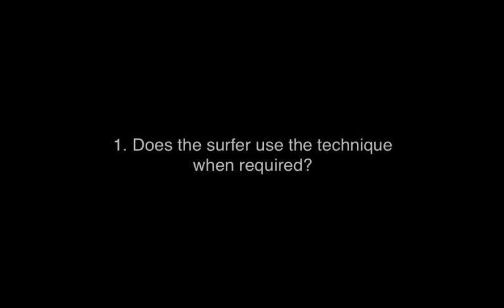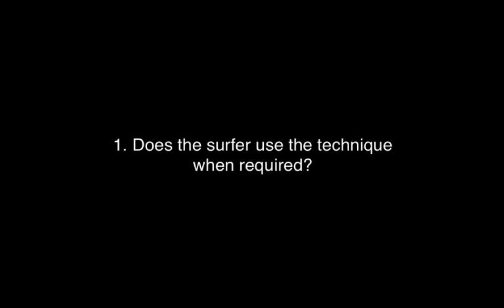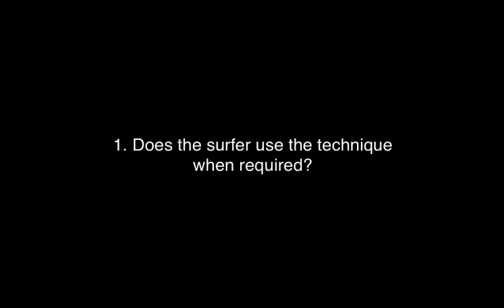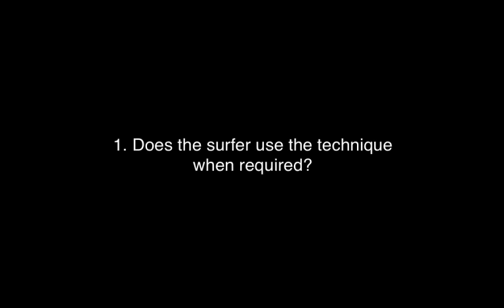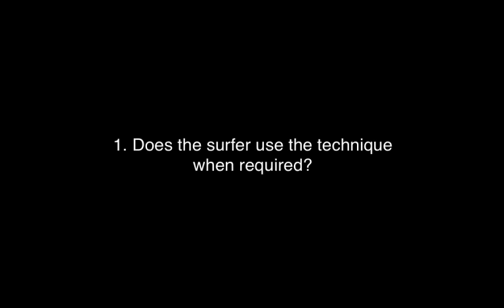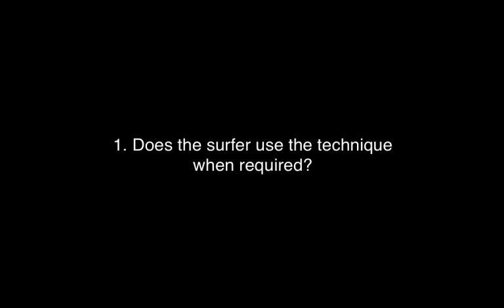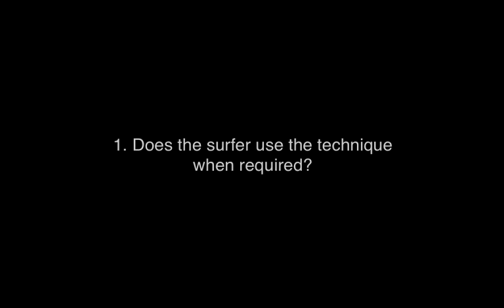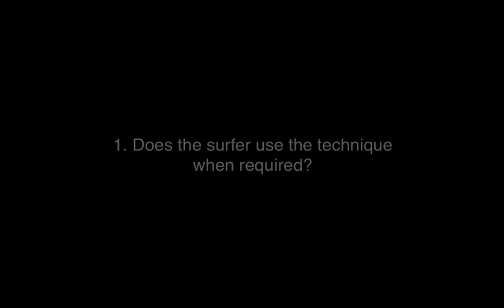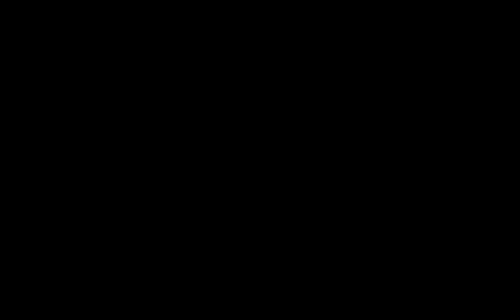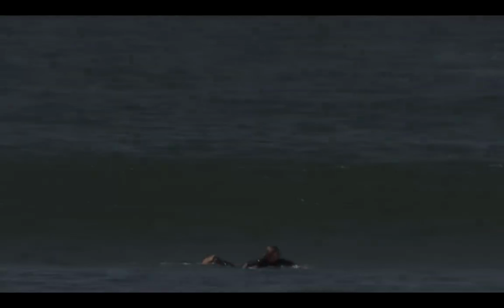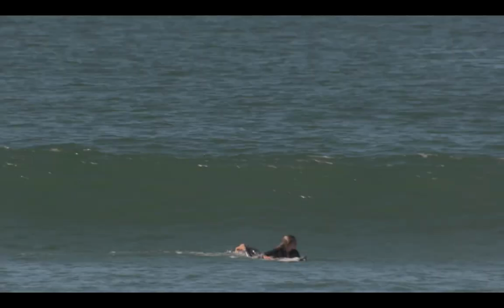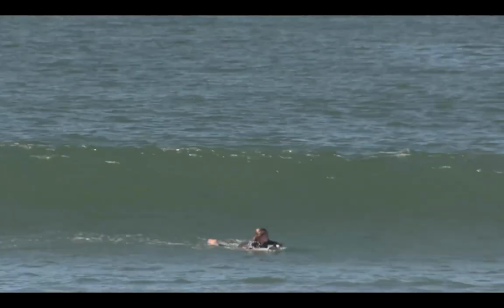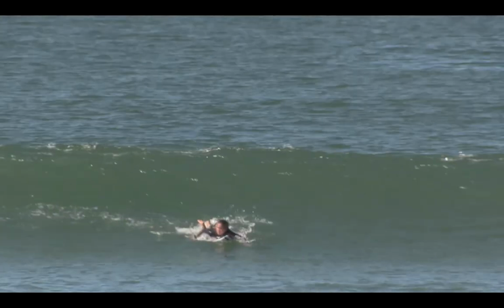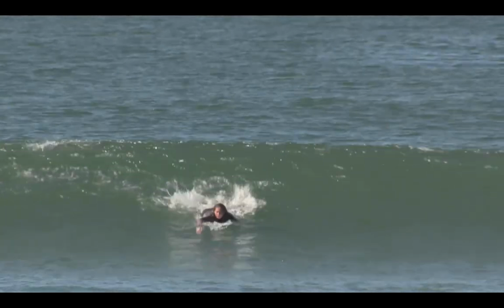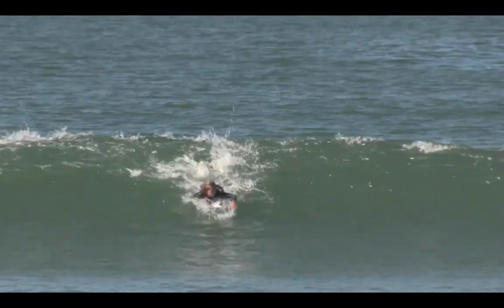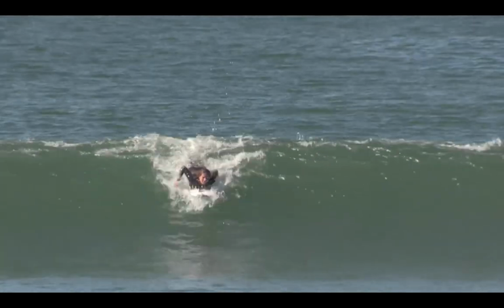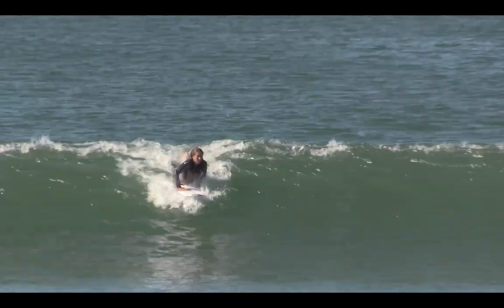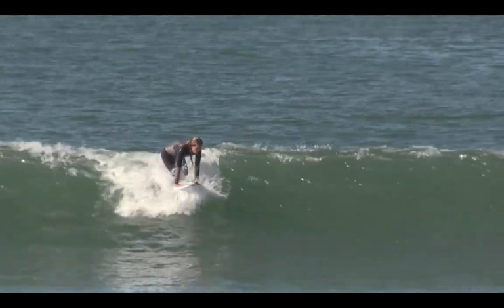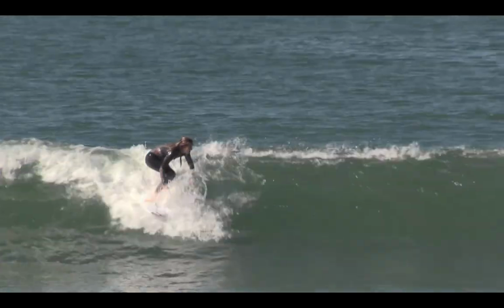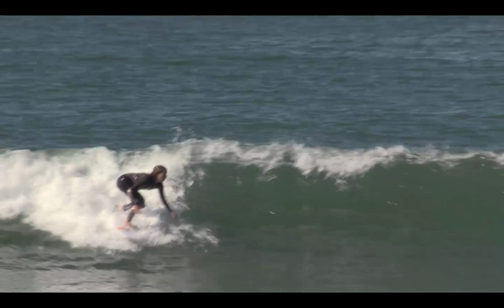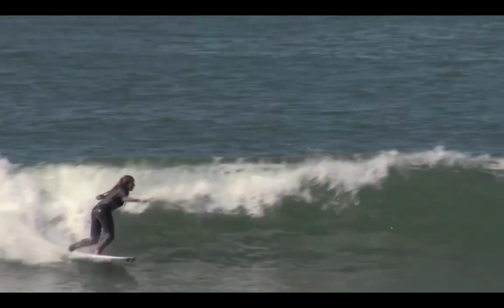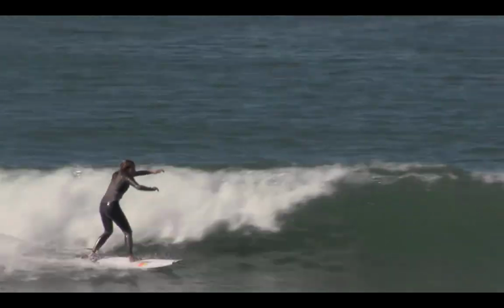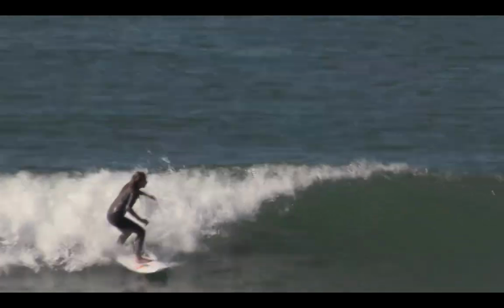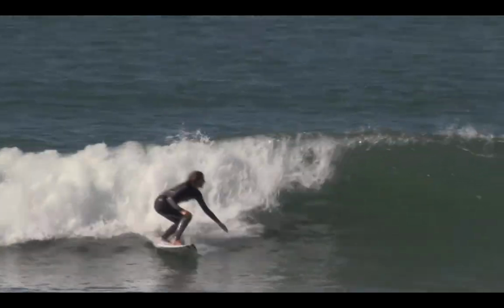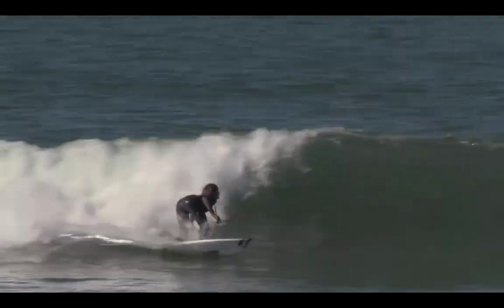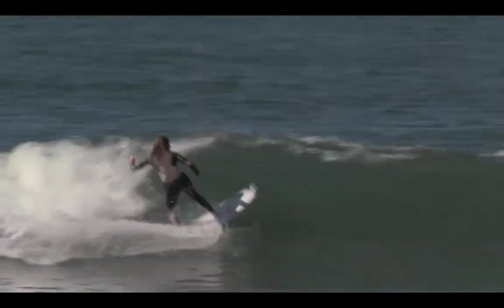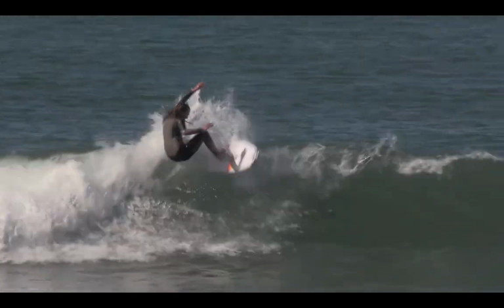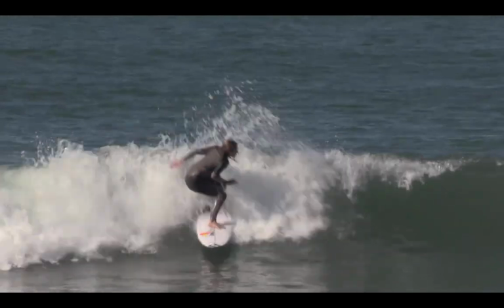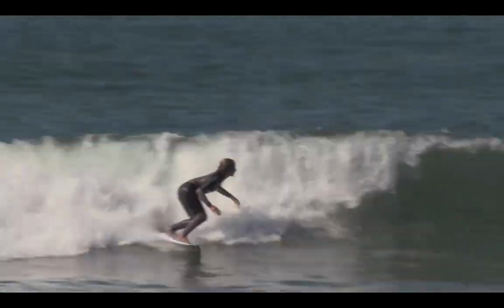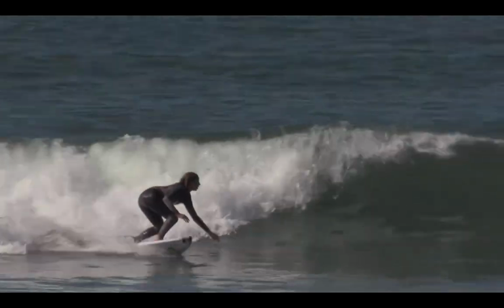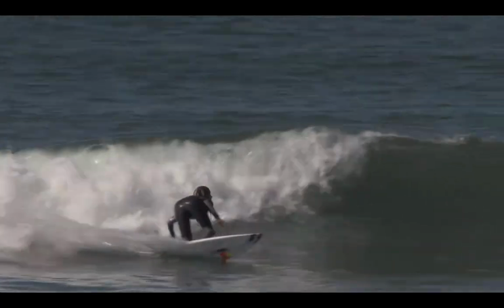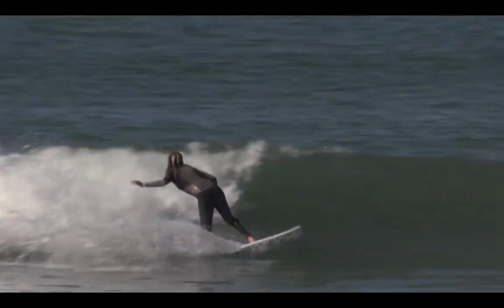Does the surfer use the technique when required? Fundamentally, at take-off, if you decide you need to go across the wave instead of going to the bottom, you should use the speed creation technique.